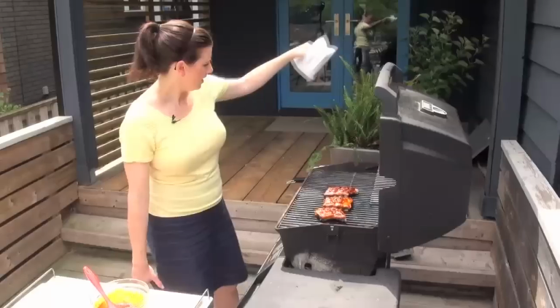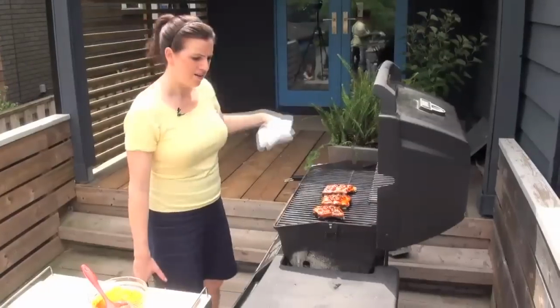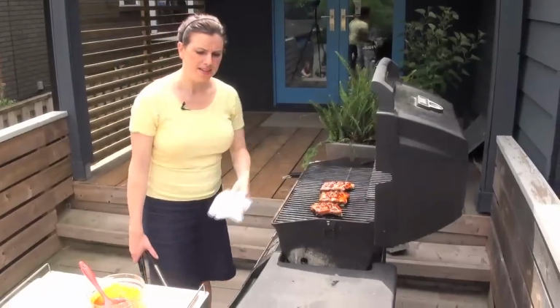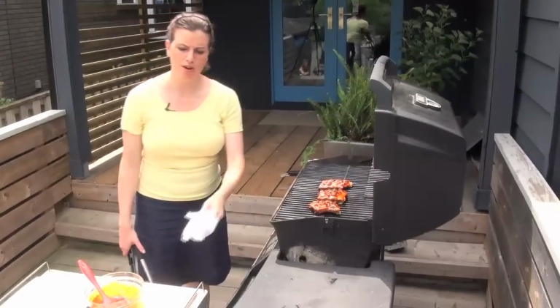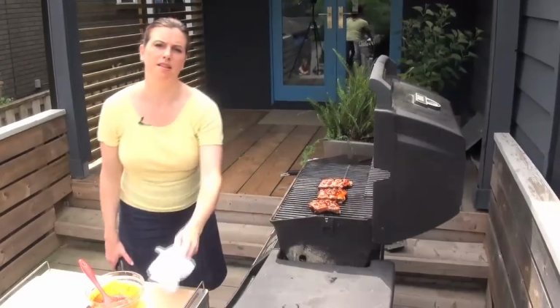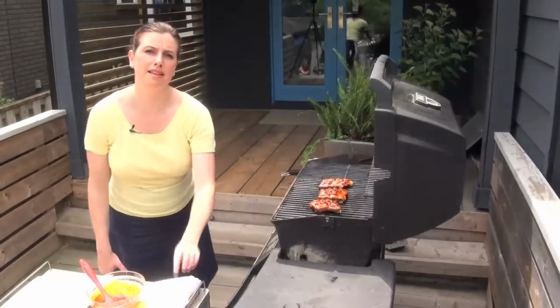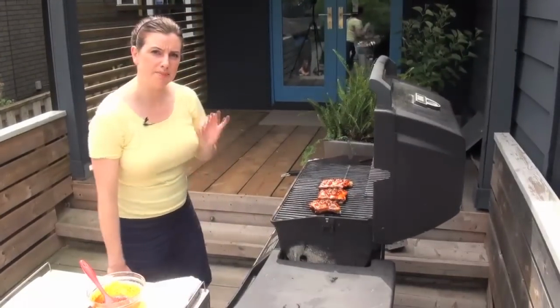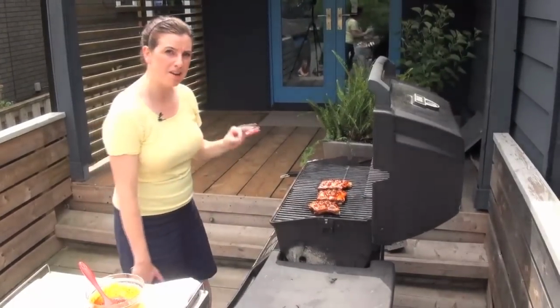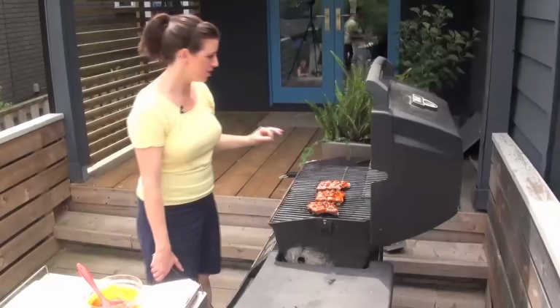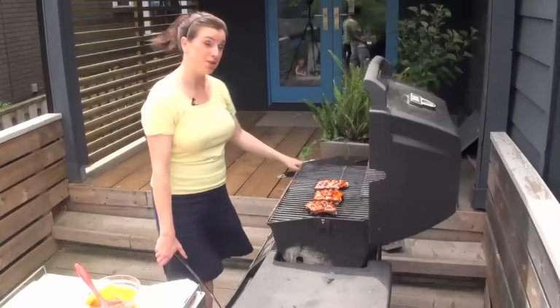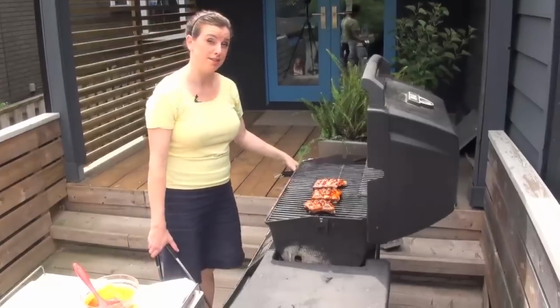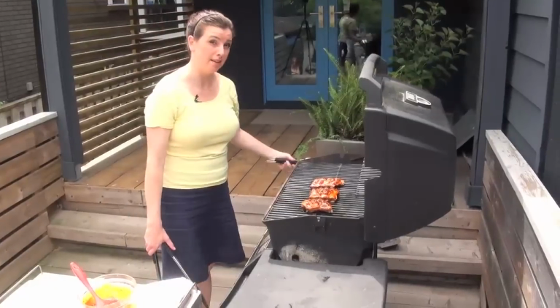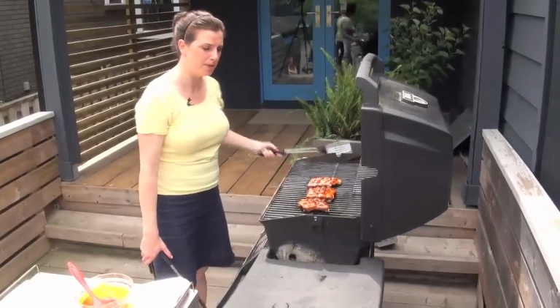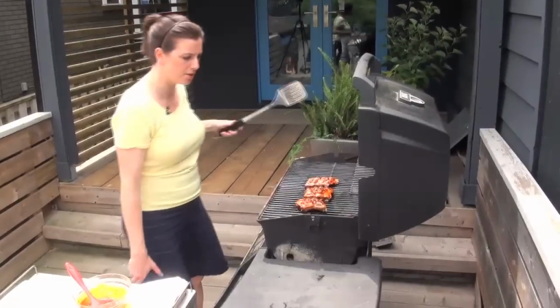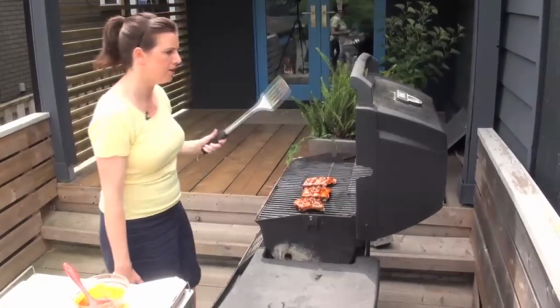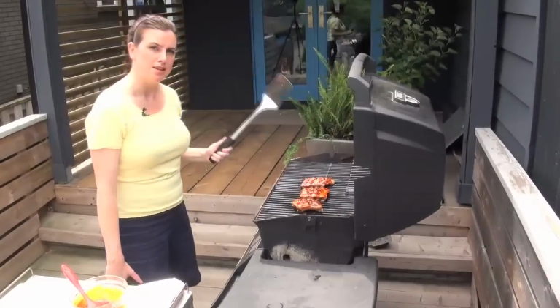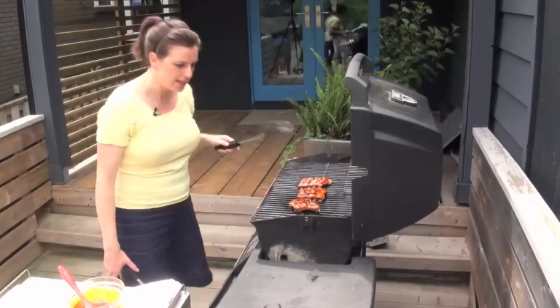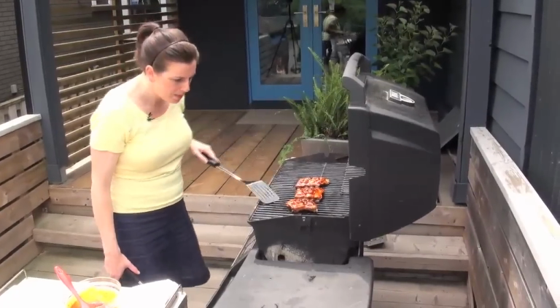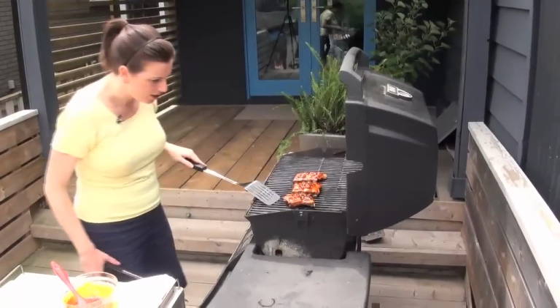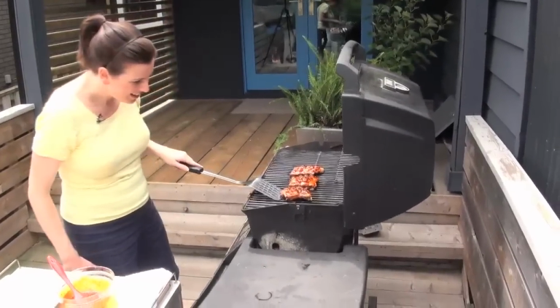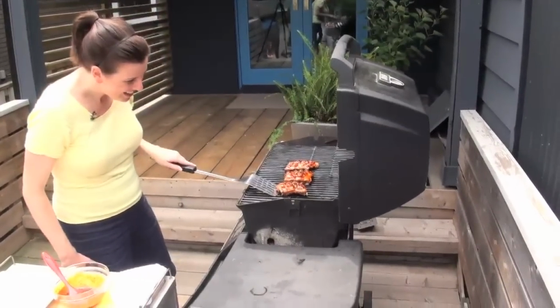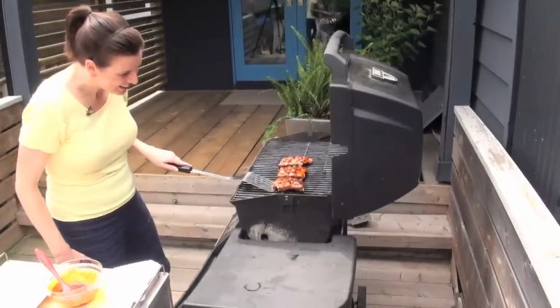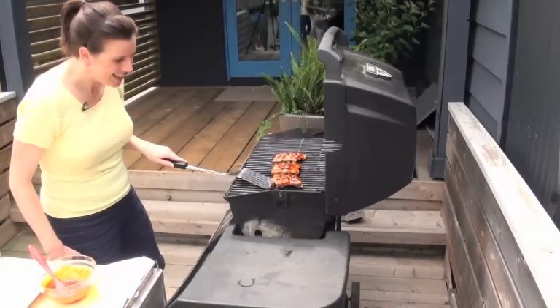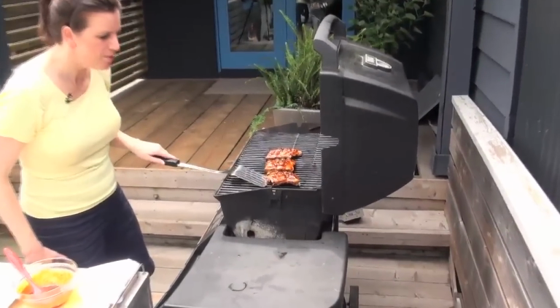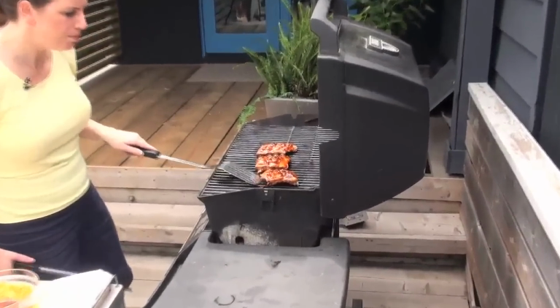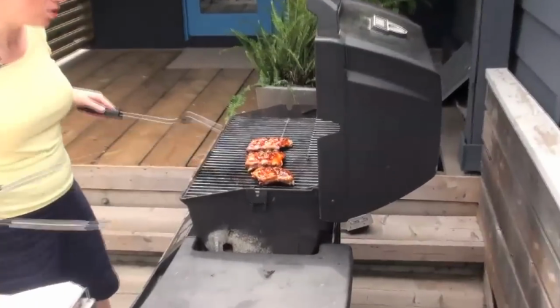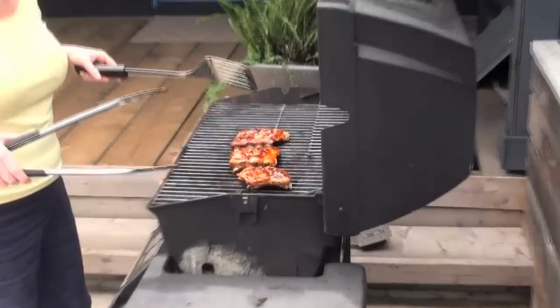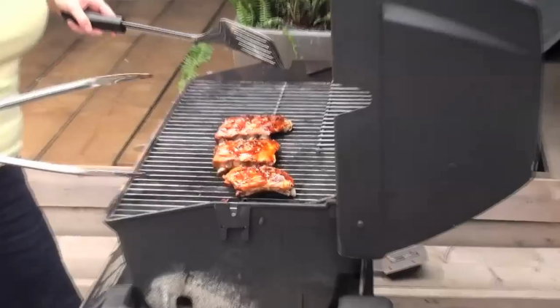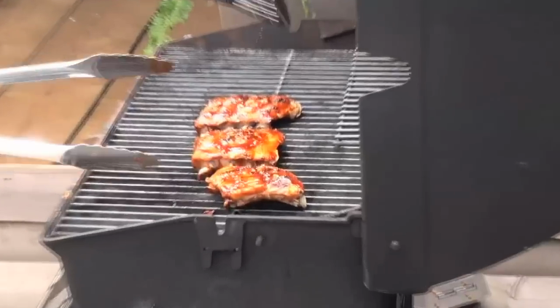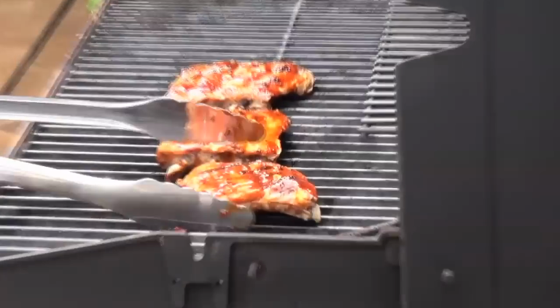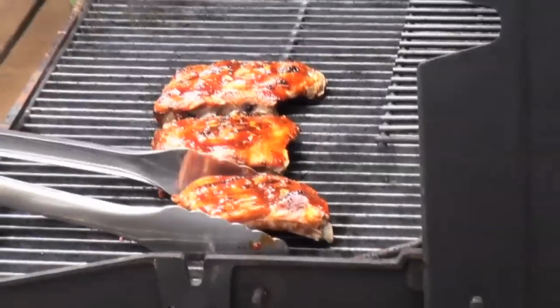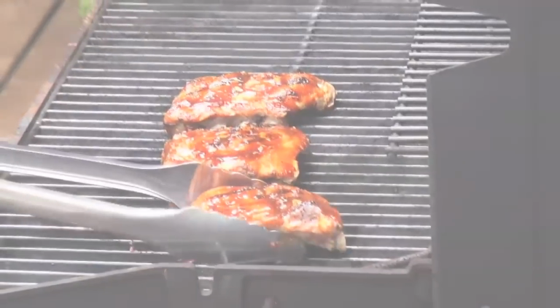Now at this point the glaze might be causing the ribs to stick a little bit to the grill, so take a spatula and give them a good poke to make sure they're loose before flipping them.